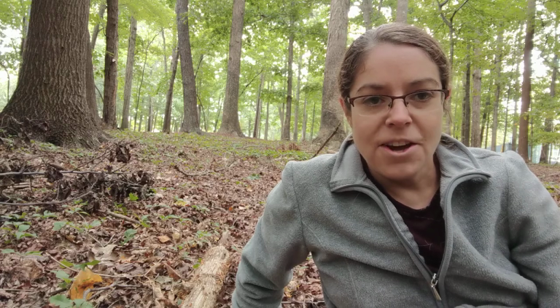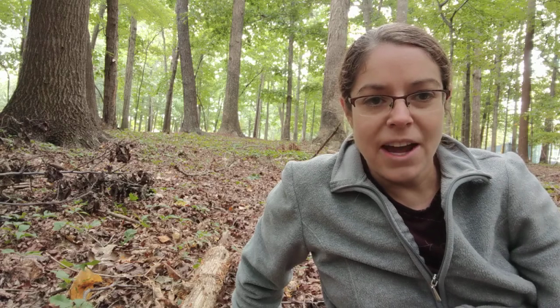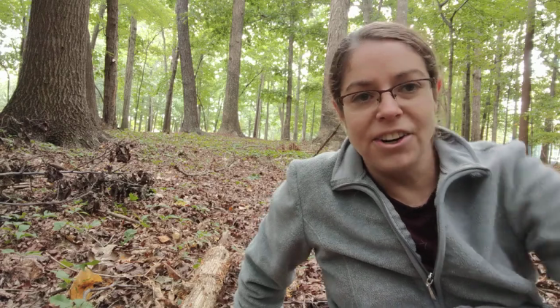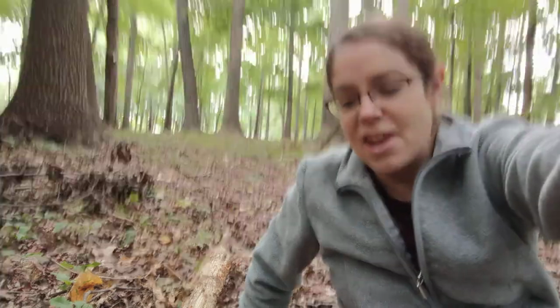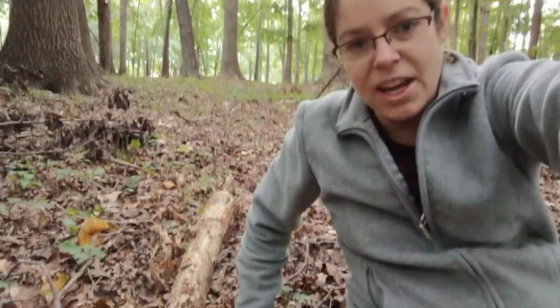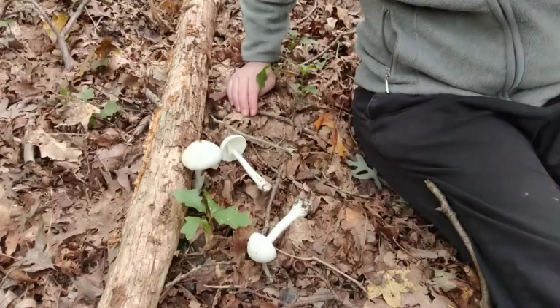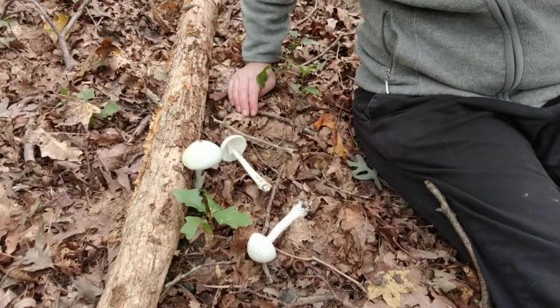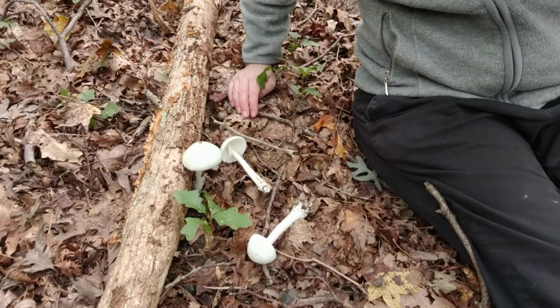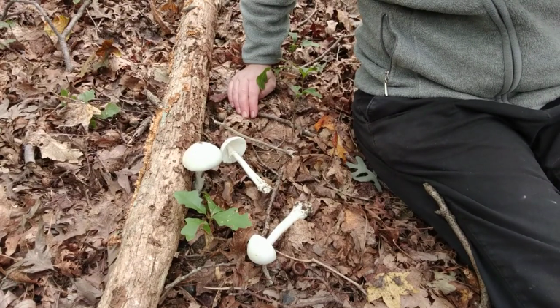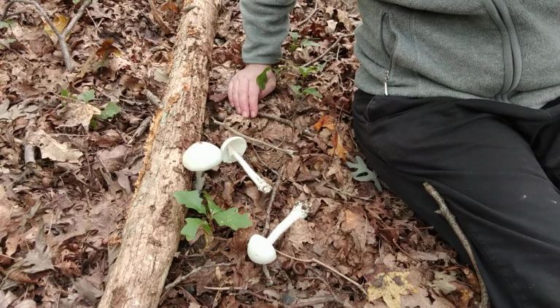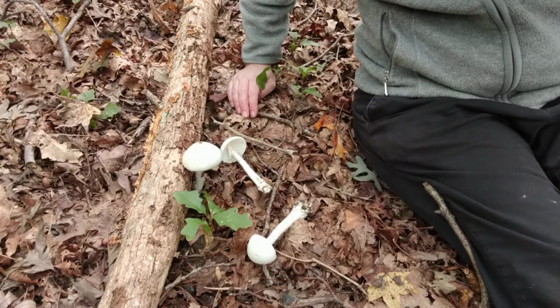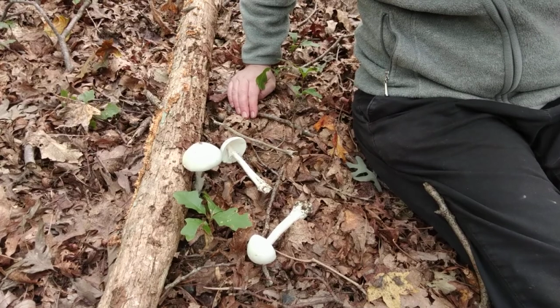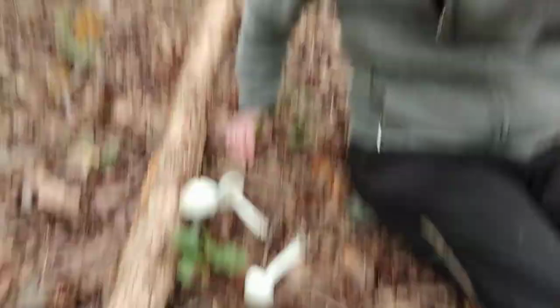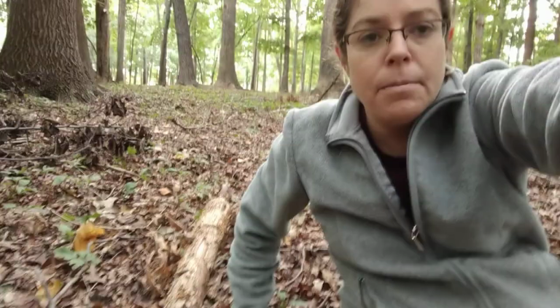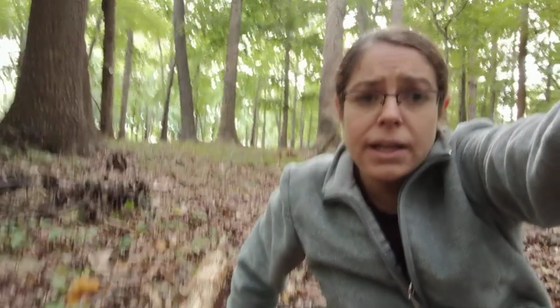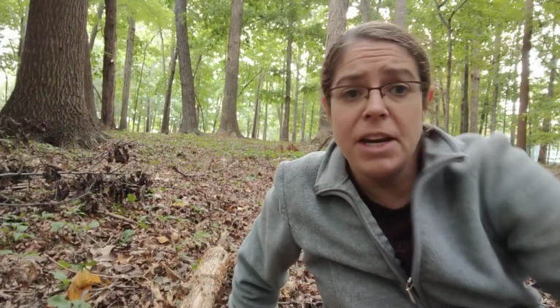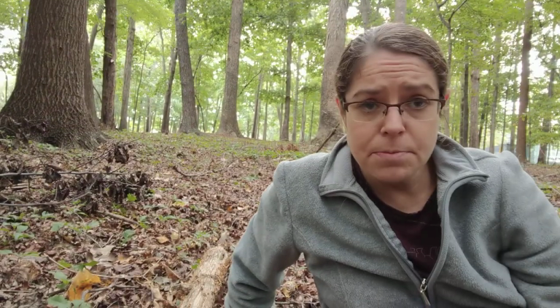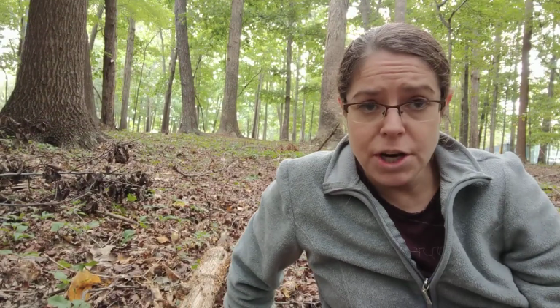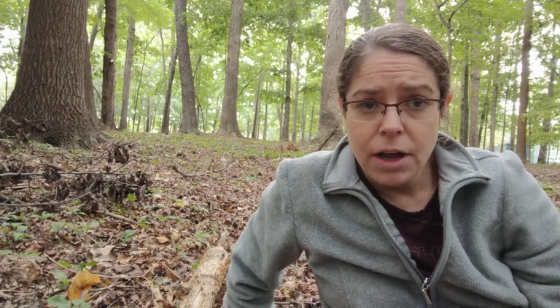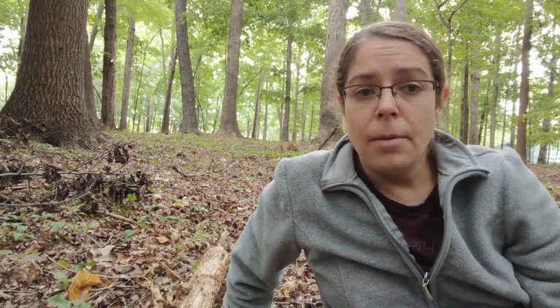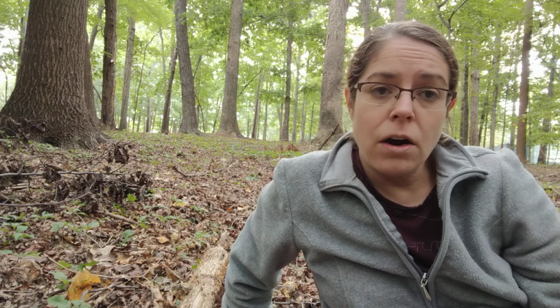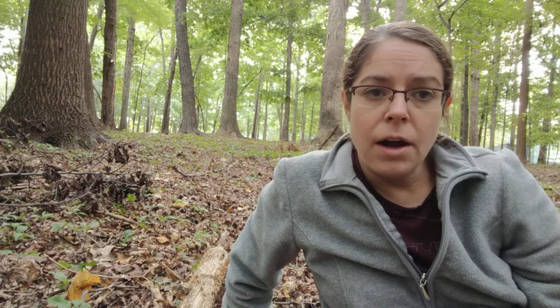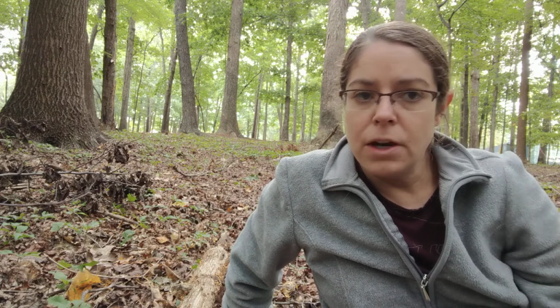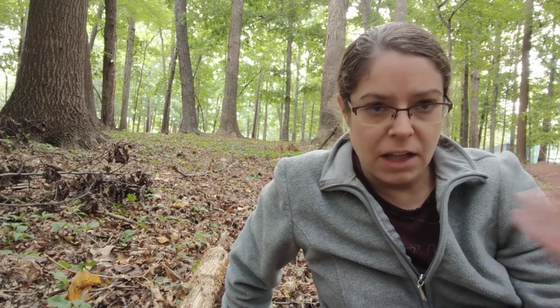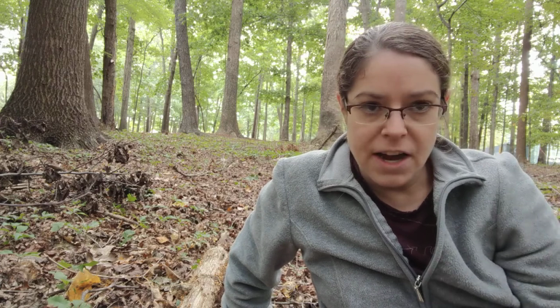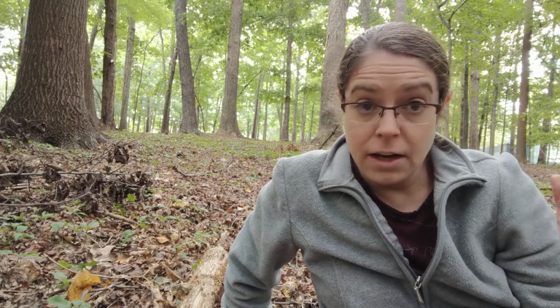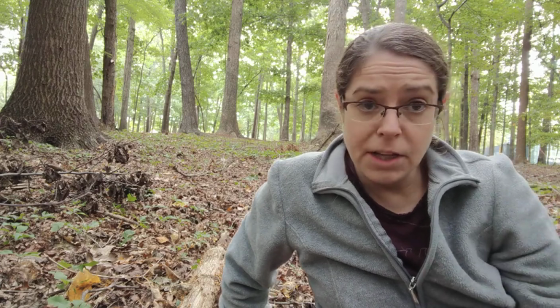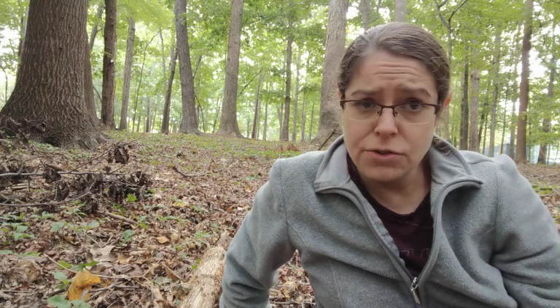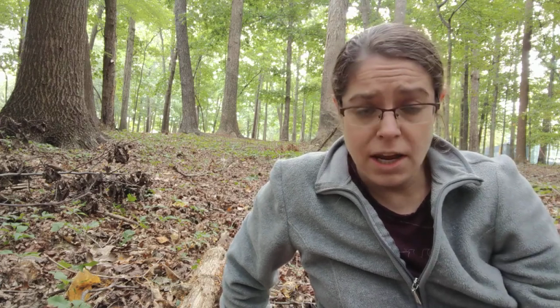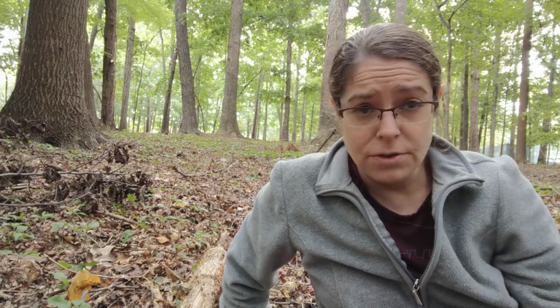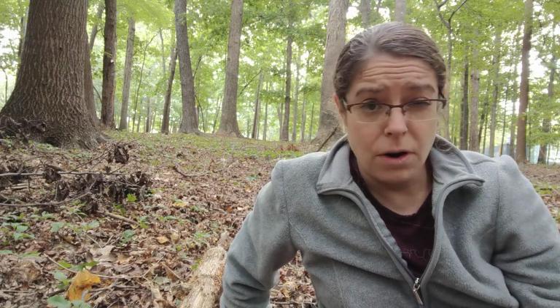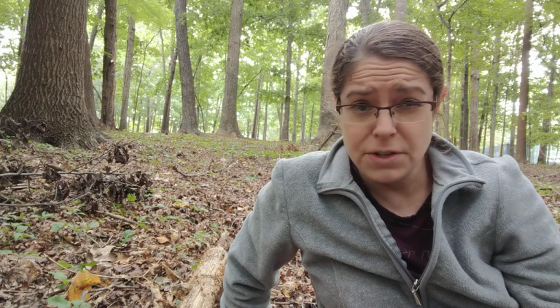Yo, Anna here. I am looking at a collection of destroying angel mushrooms, most likely Amanita bisporigera, but they would be classified commonly as destroying angels for obvious reasons.